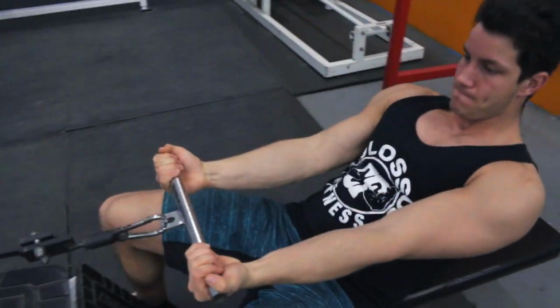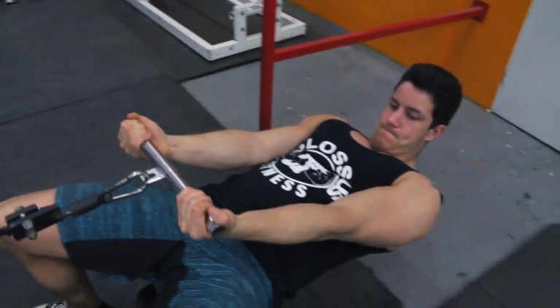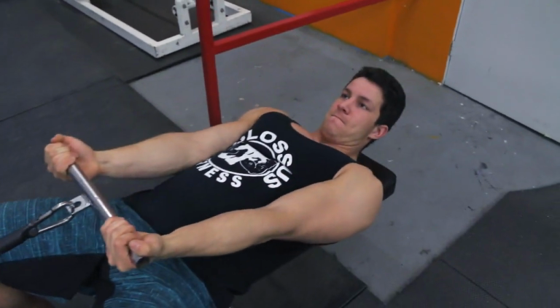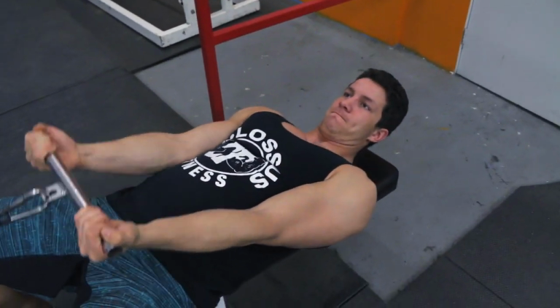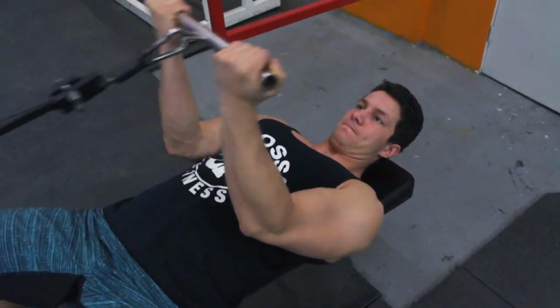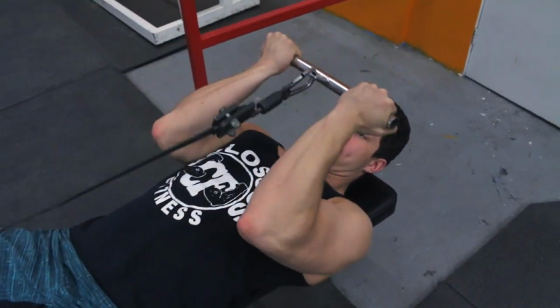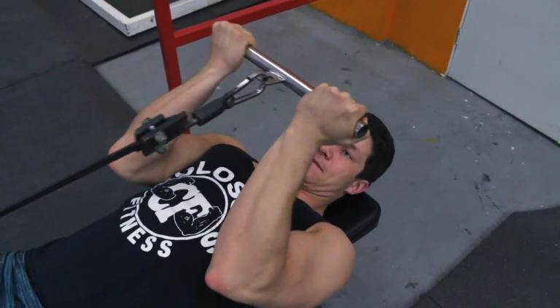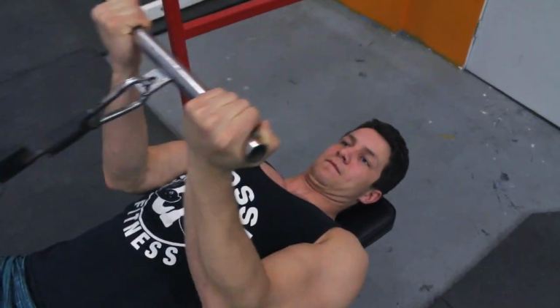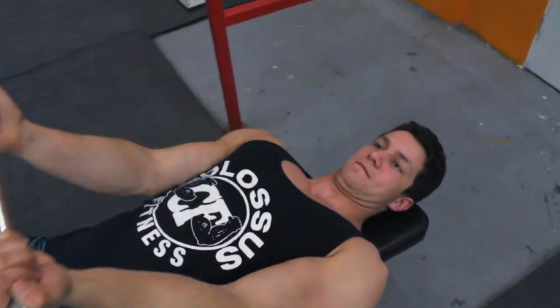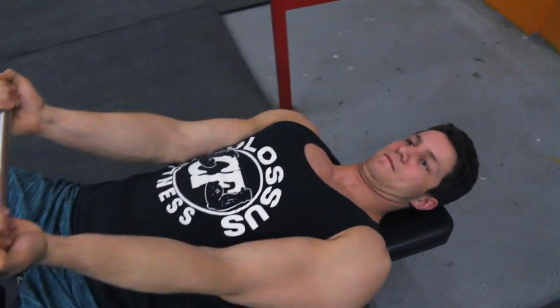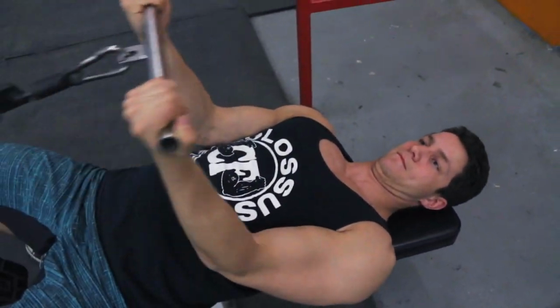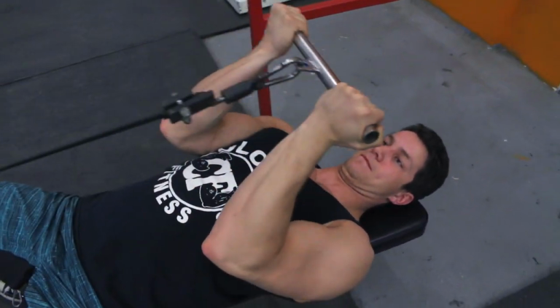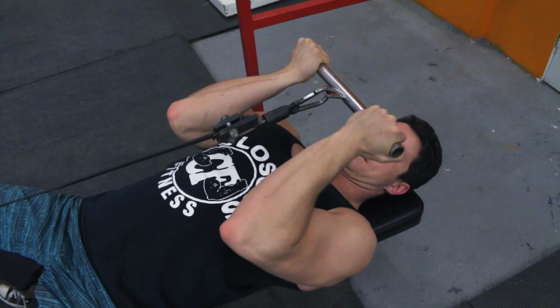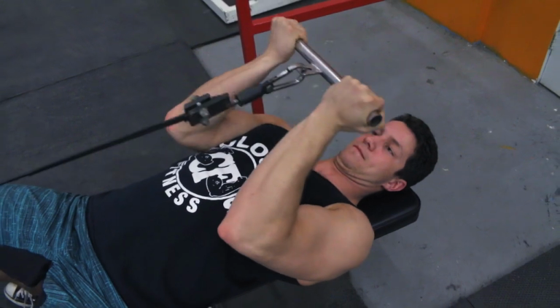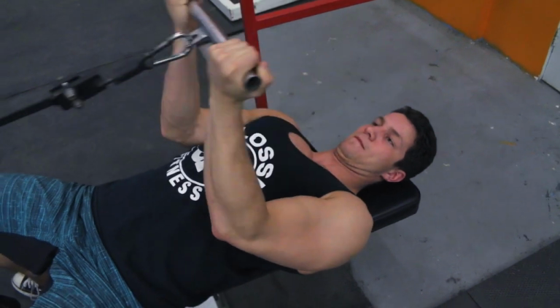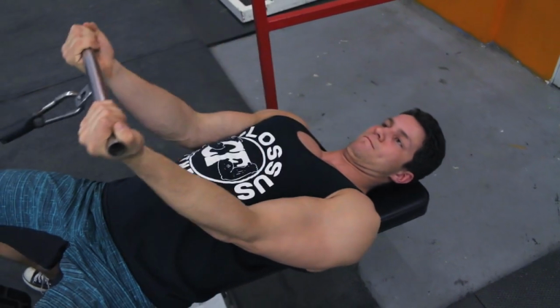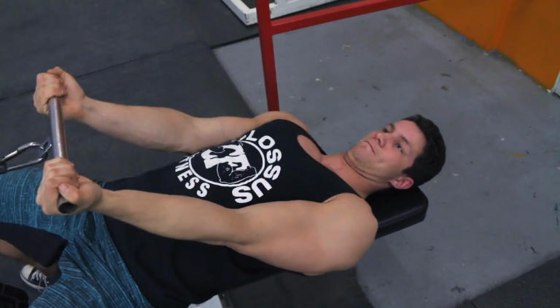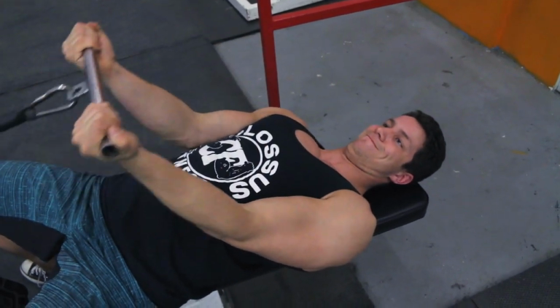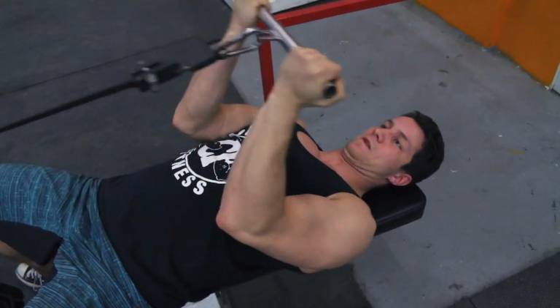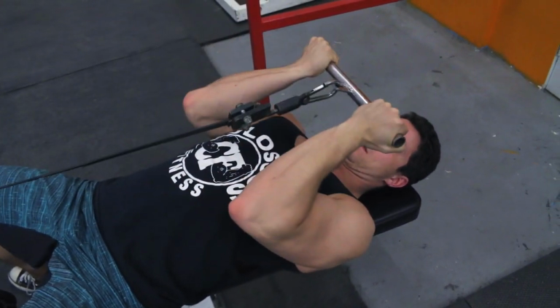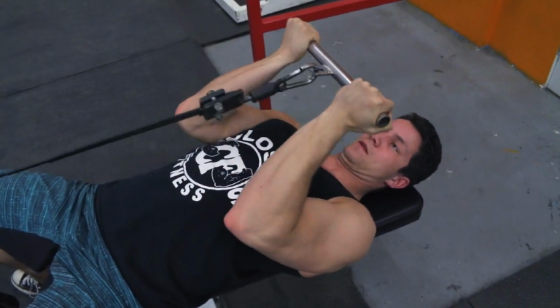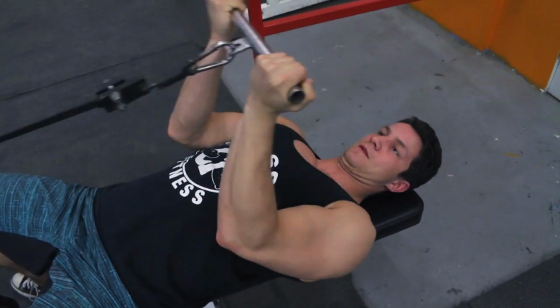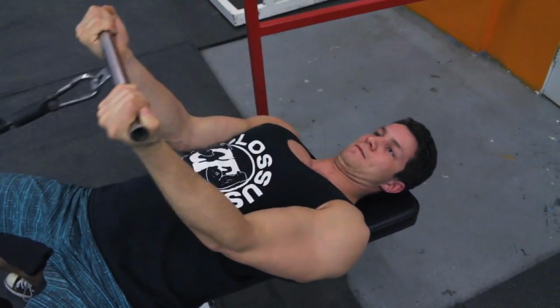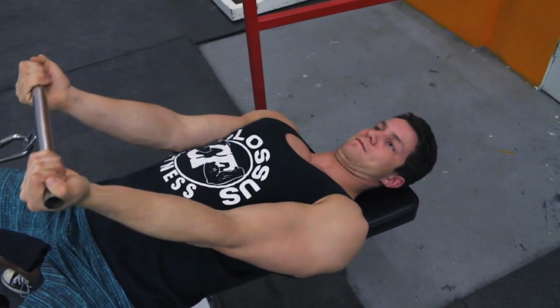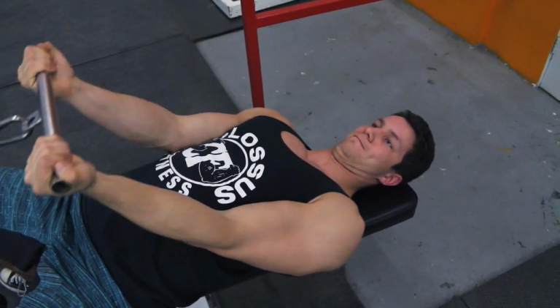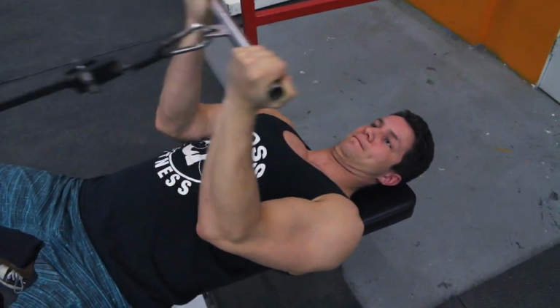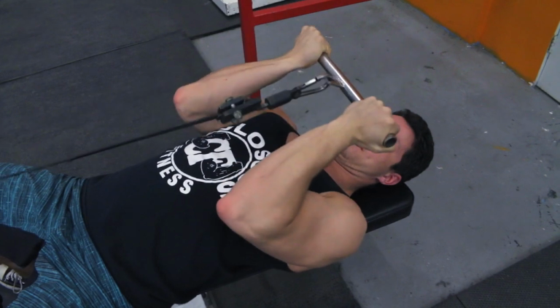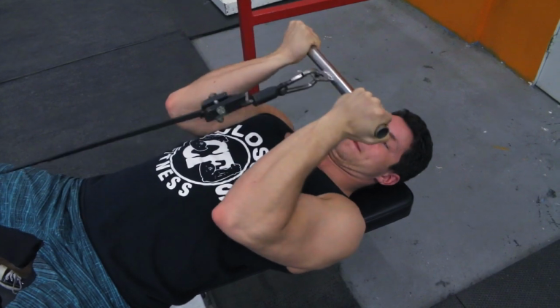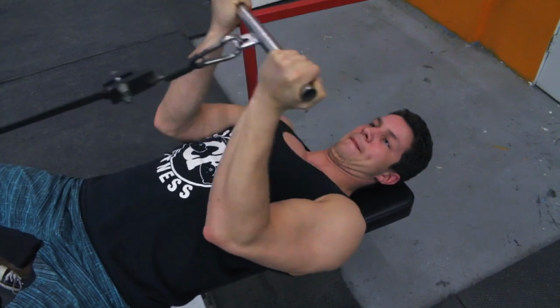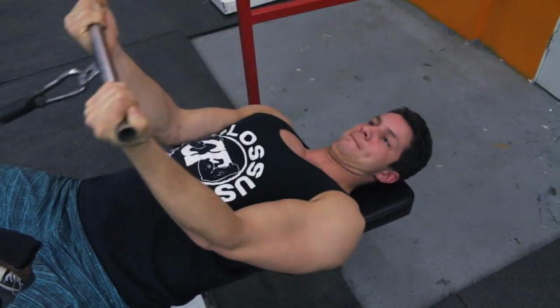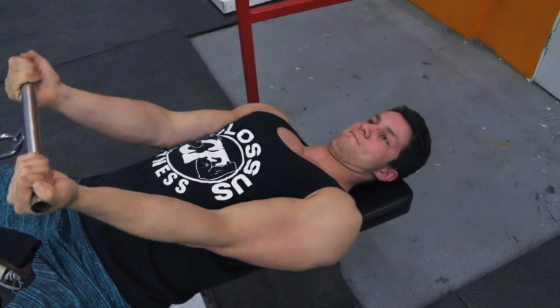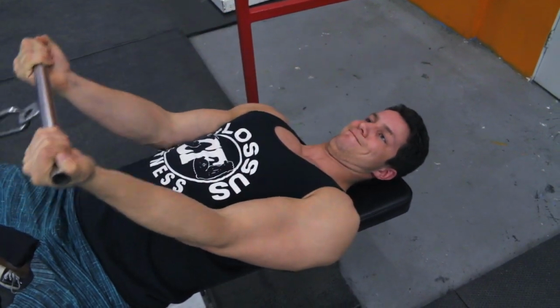What's up Colossus Army, voiceover crew checking in strong. Bringing you our number one favorite bicep exercise — the lying down cable curl. We like it so much we've shown it to you before, and now we're making a complete how-to.